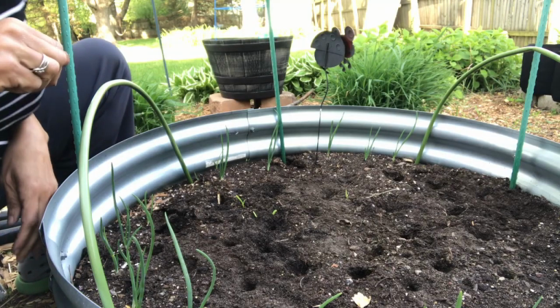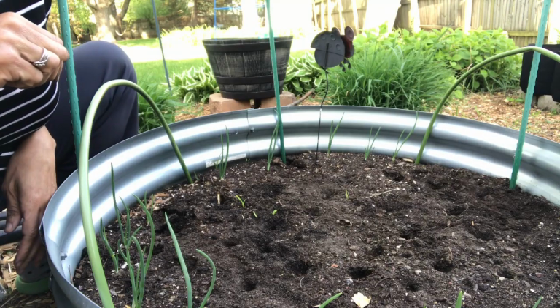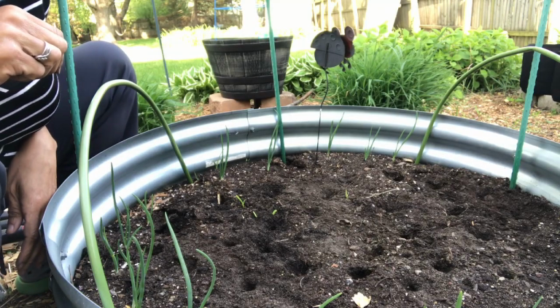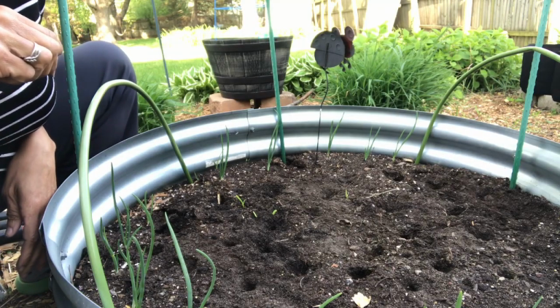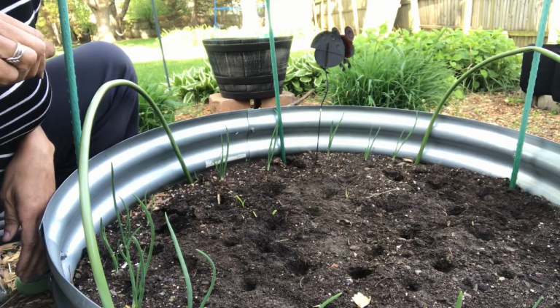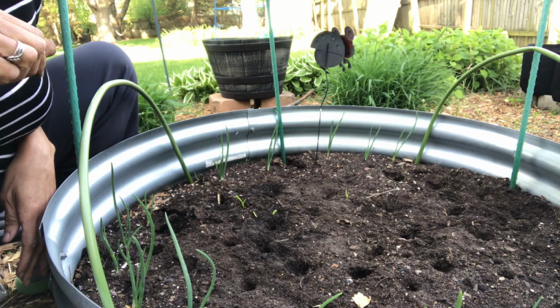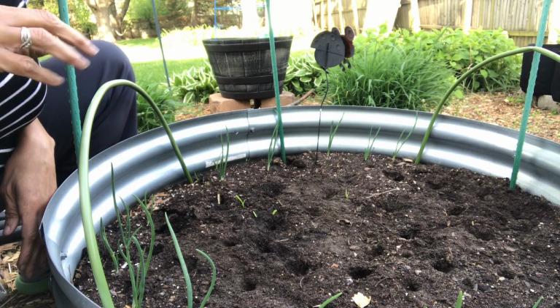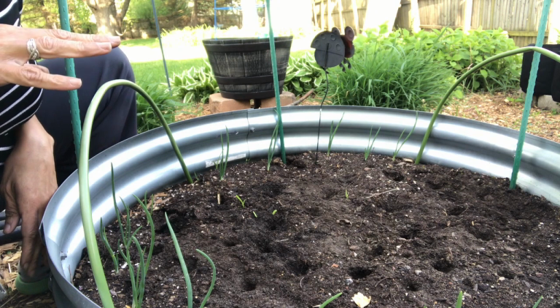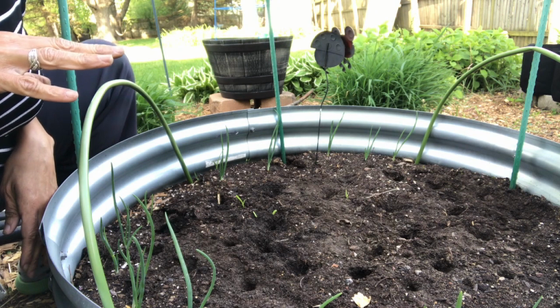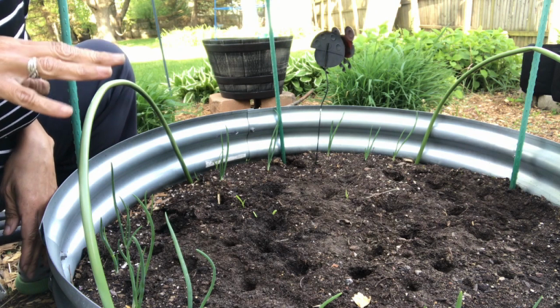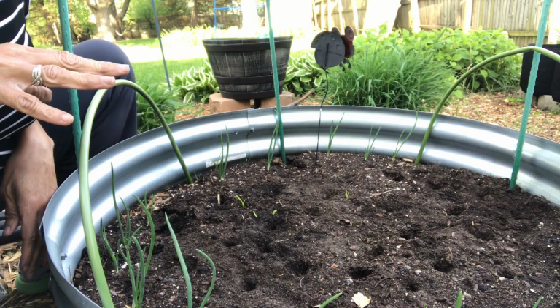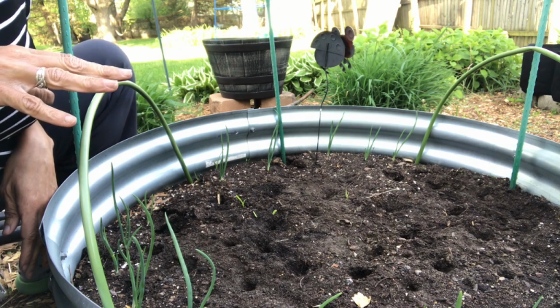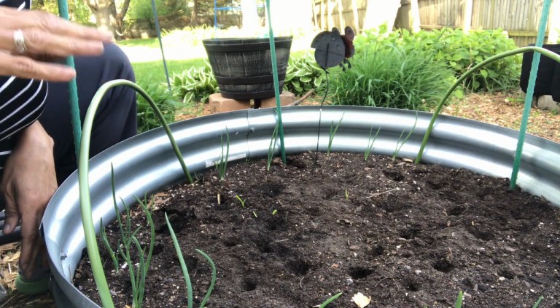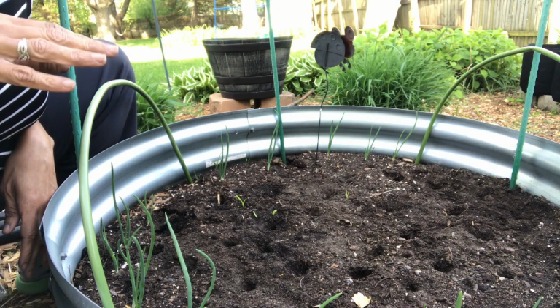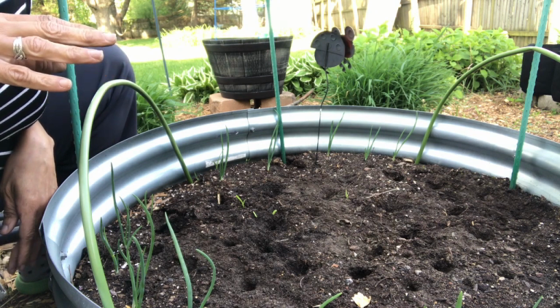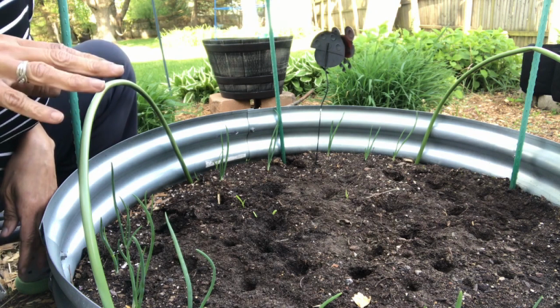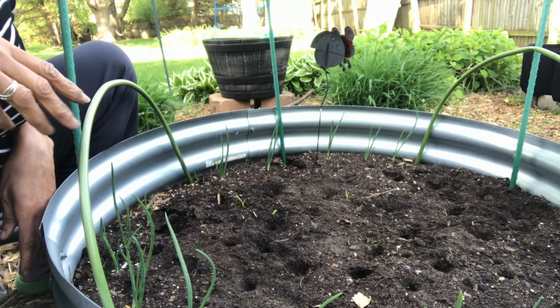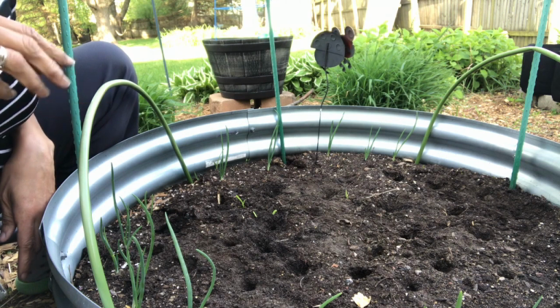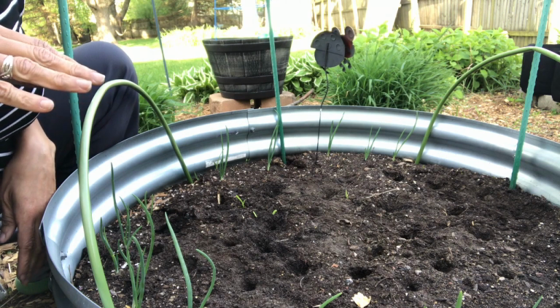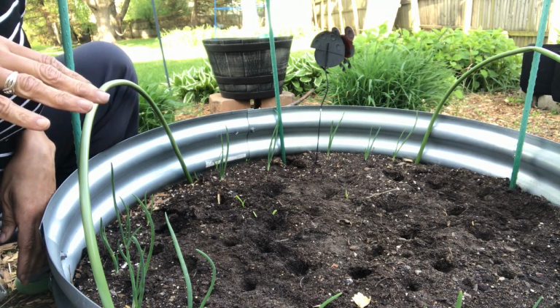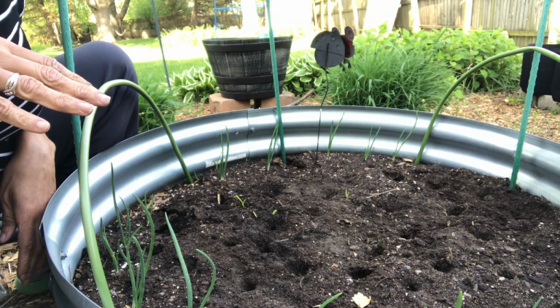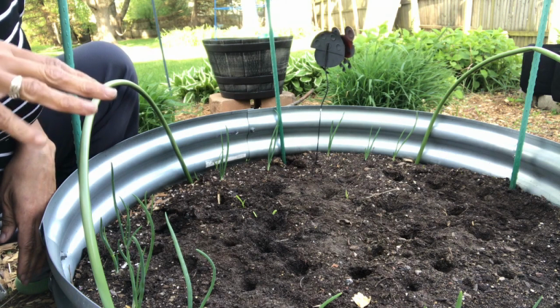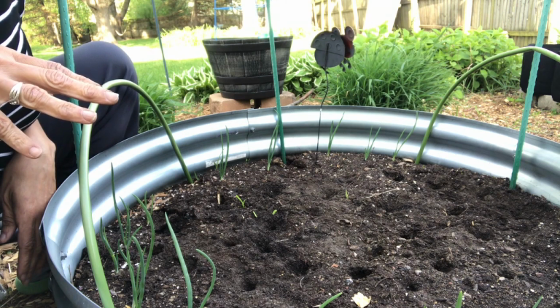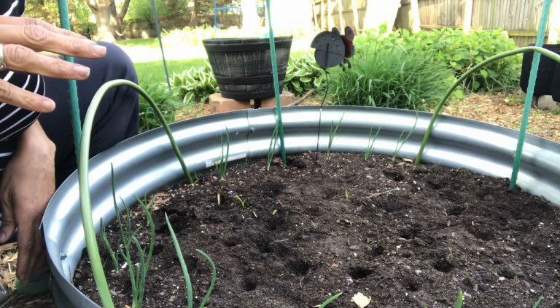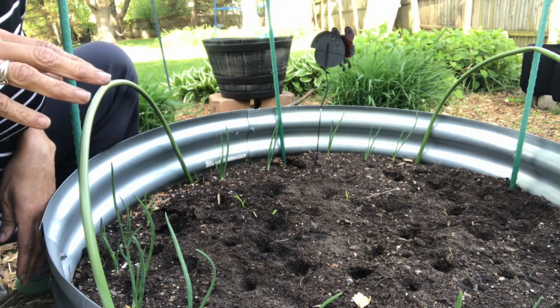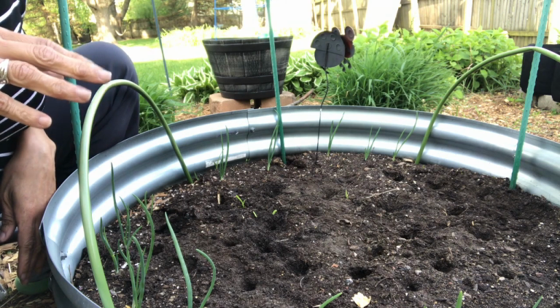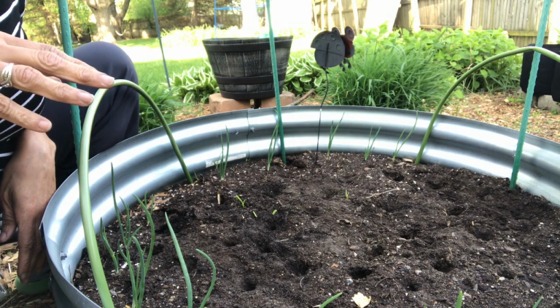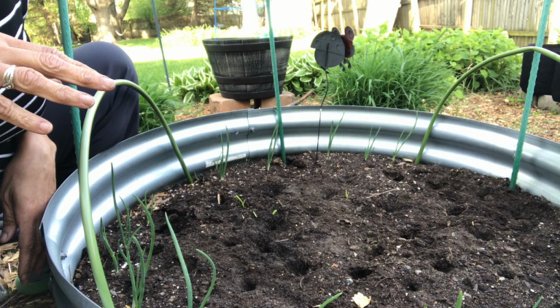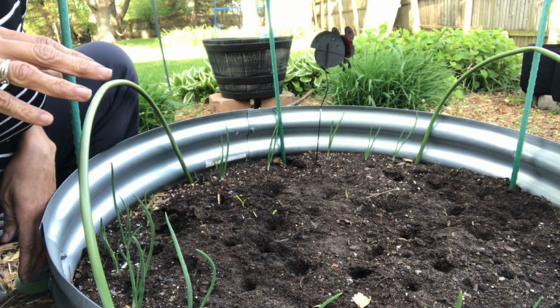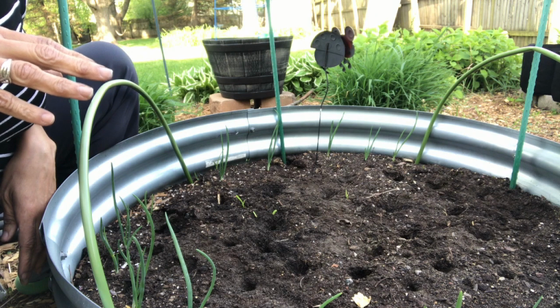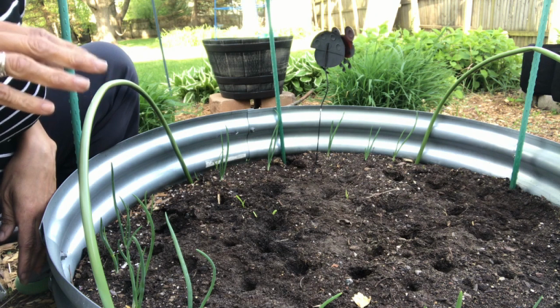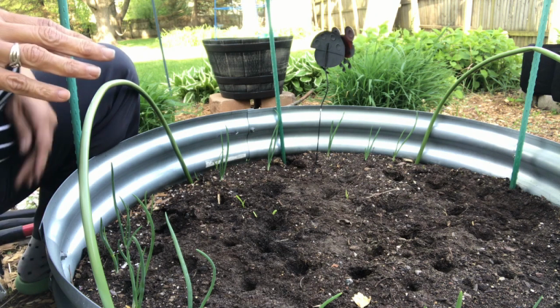Welcome back to the garden. Today's task will be planting some Swiss chard and some potatoes. But I wanted to share with you some of the tools that I enjoy using in the garden because it makes my job really easy.